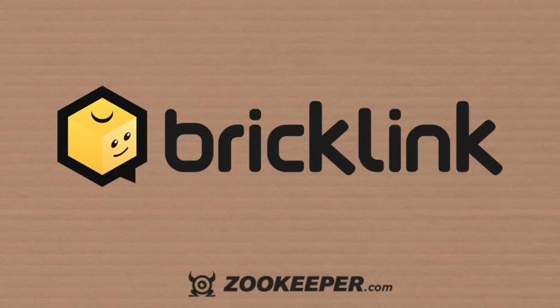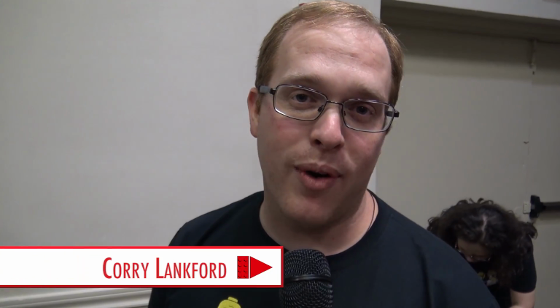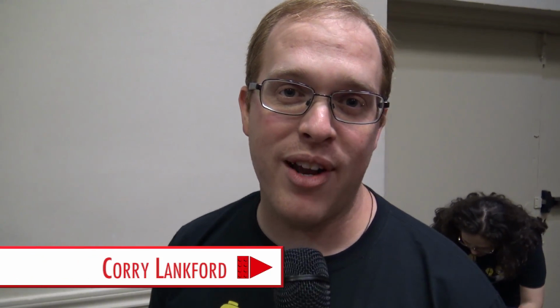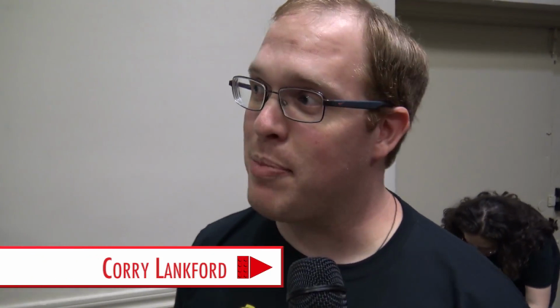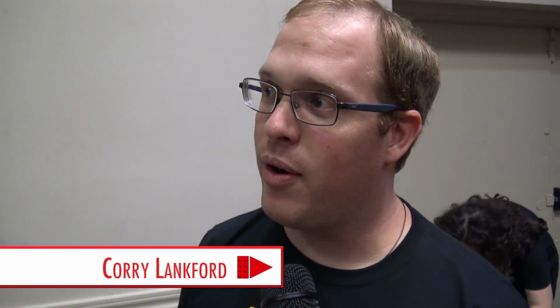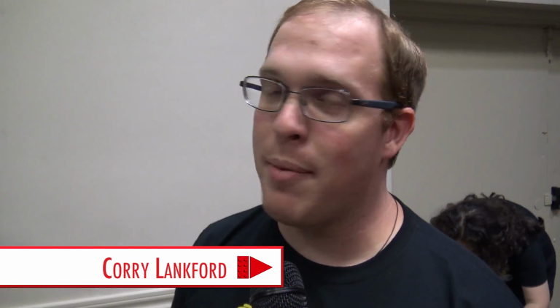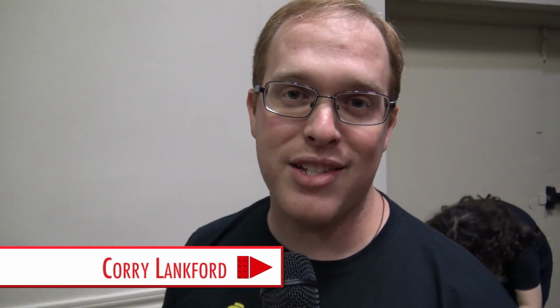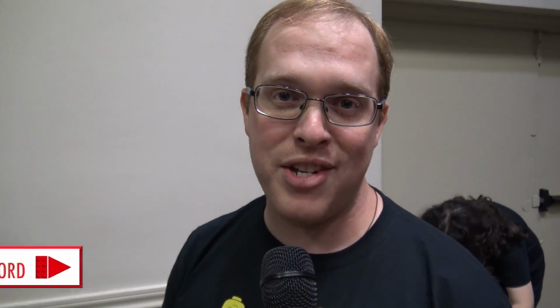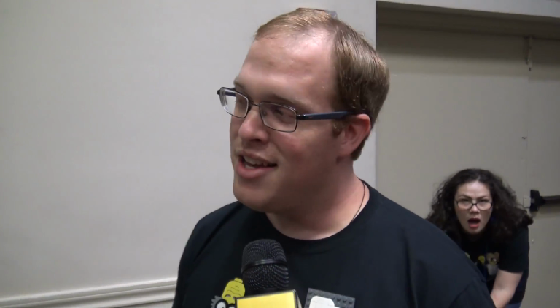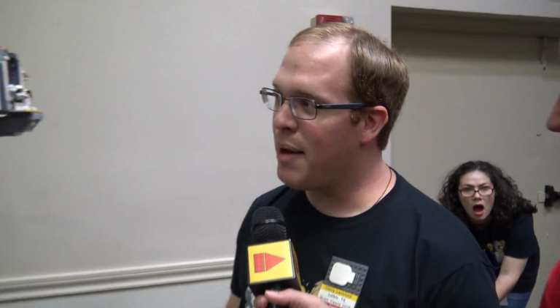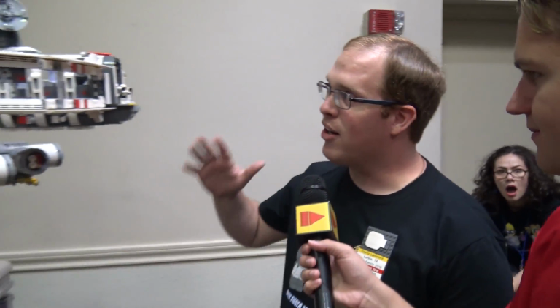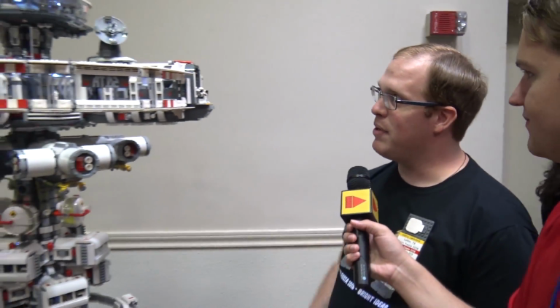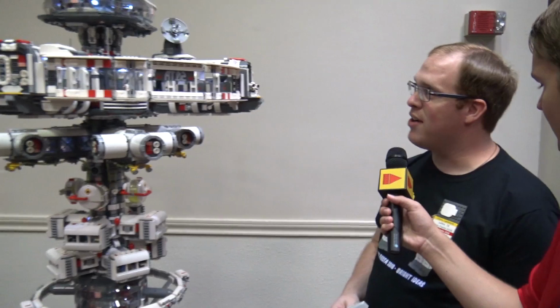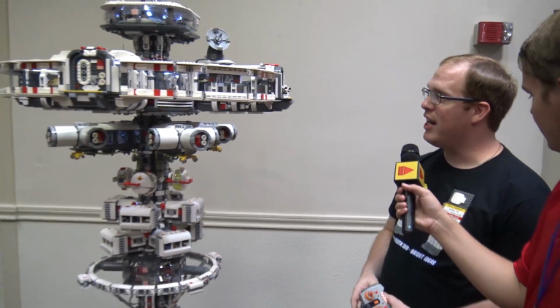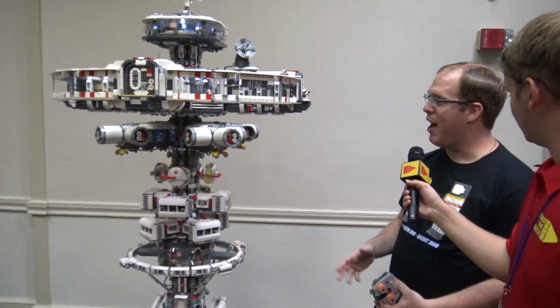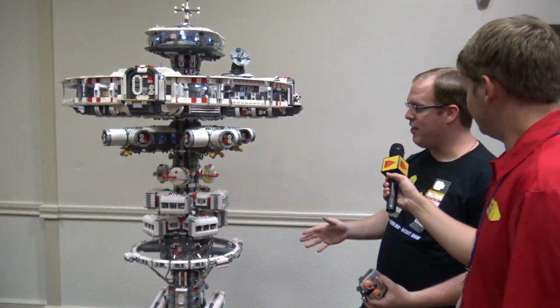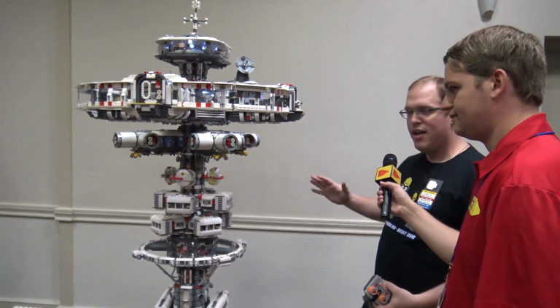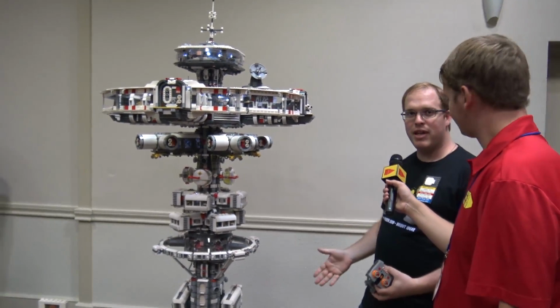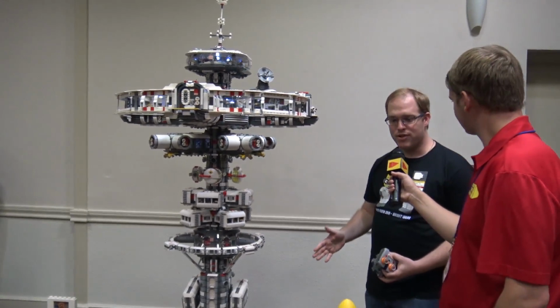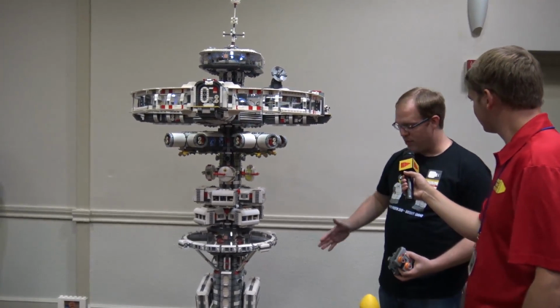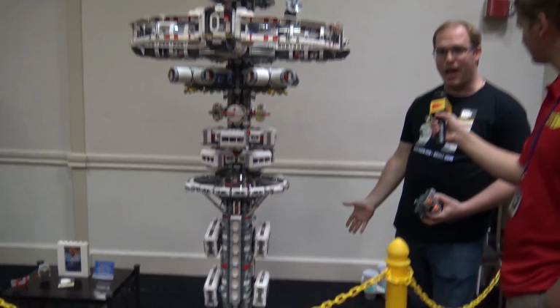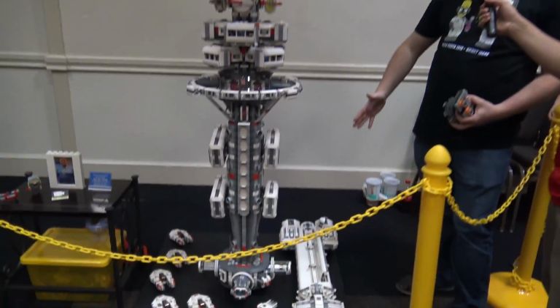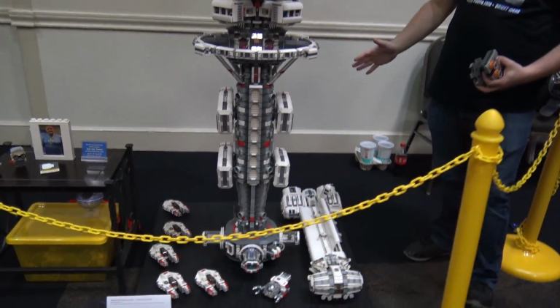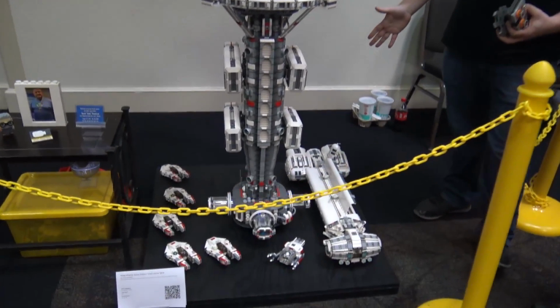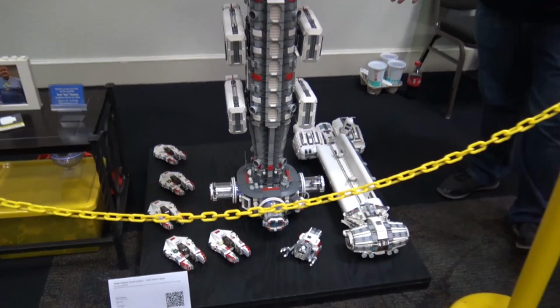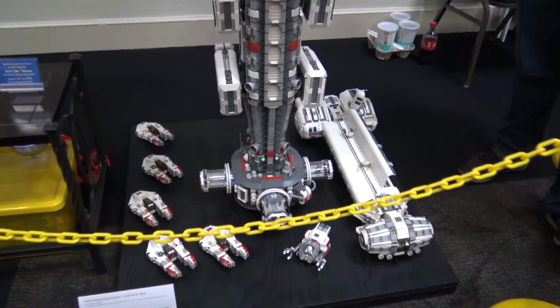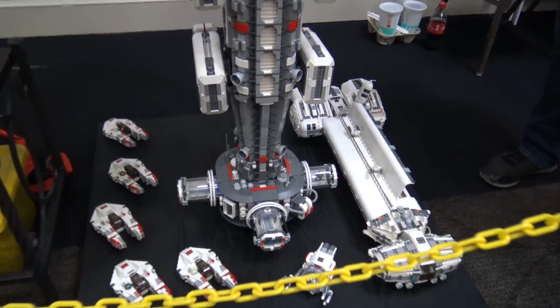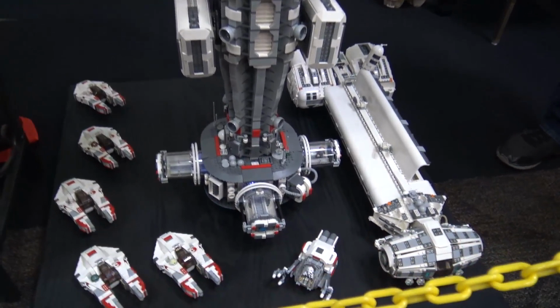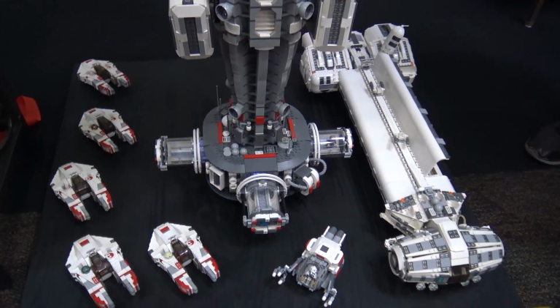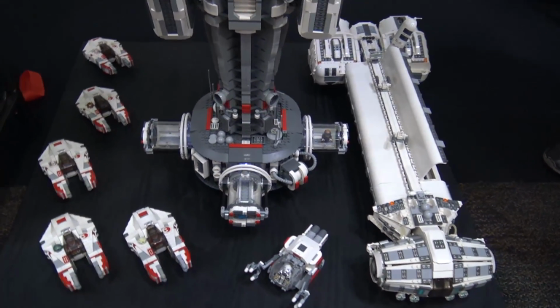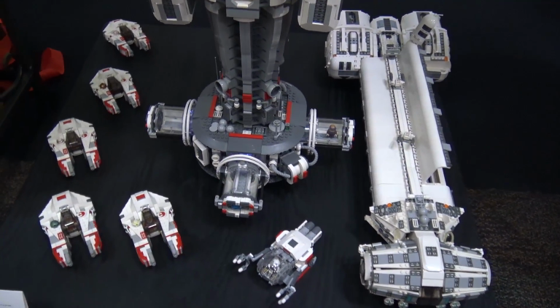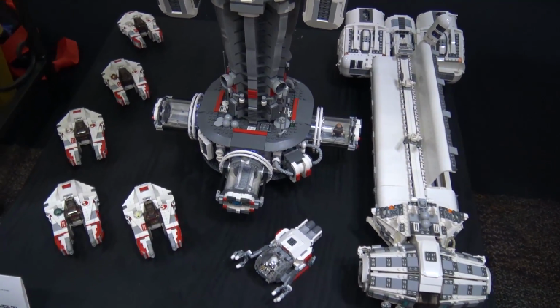My name is Corey Langford. This is my build, the Rebel Alliance space station. What I built here is something based on the idea that people in Star Wars would need some kind of backup. This particular vessel is something they would use for logistical support.